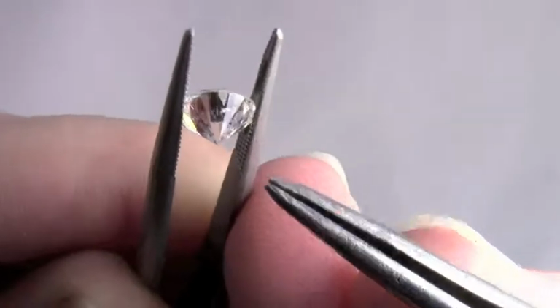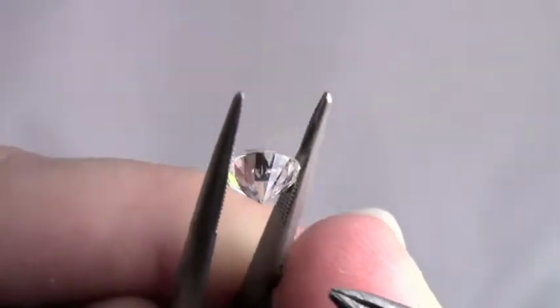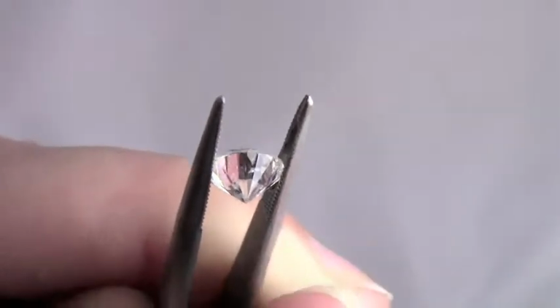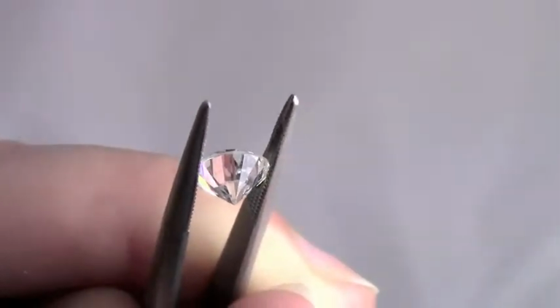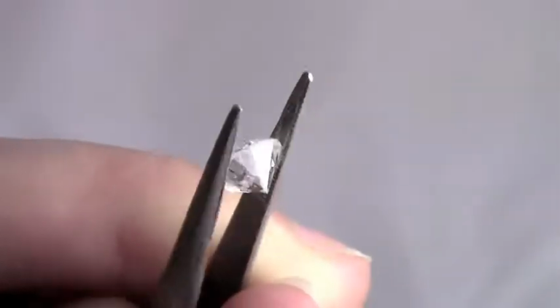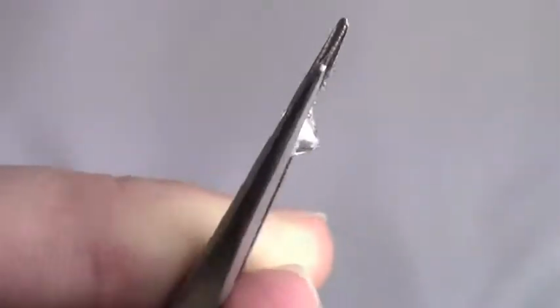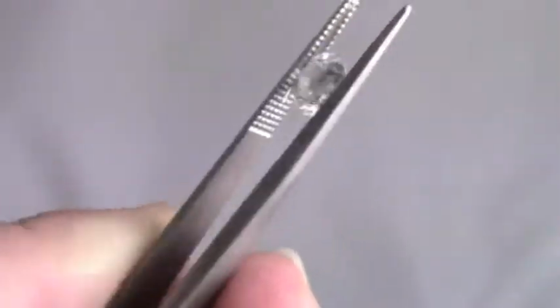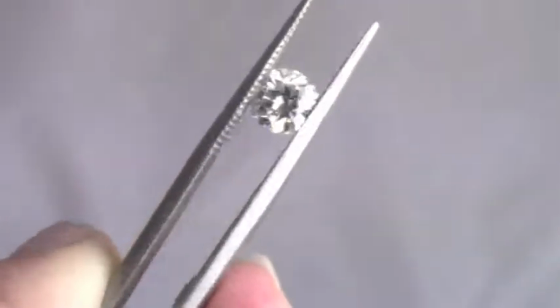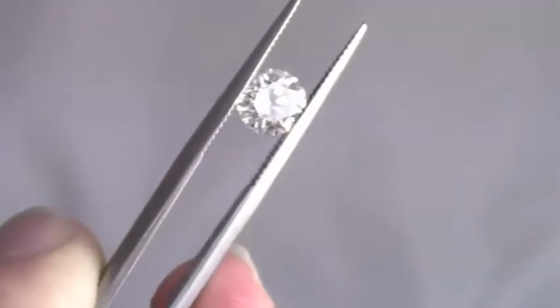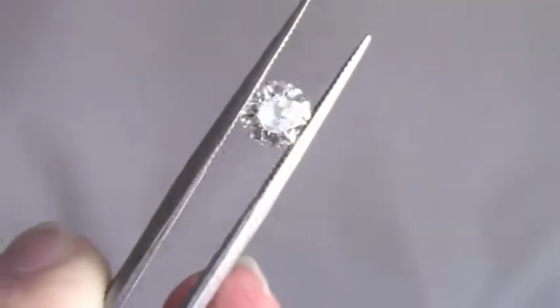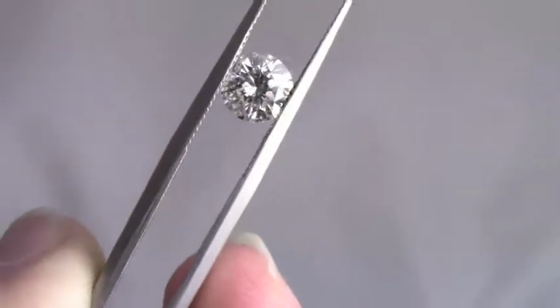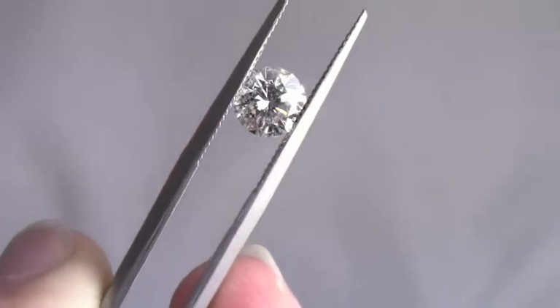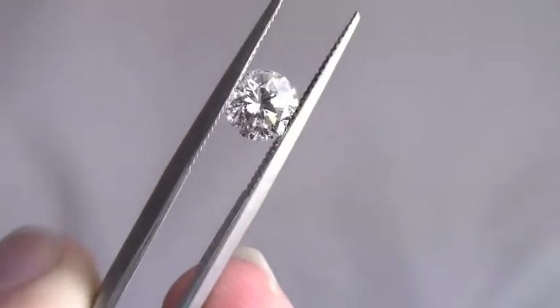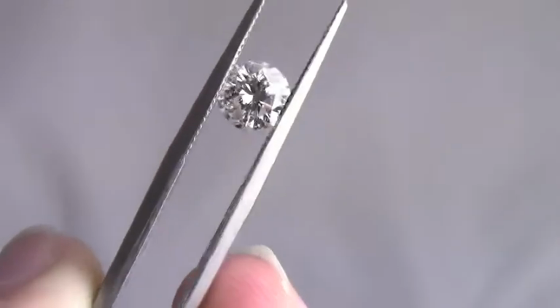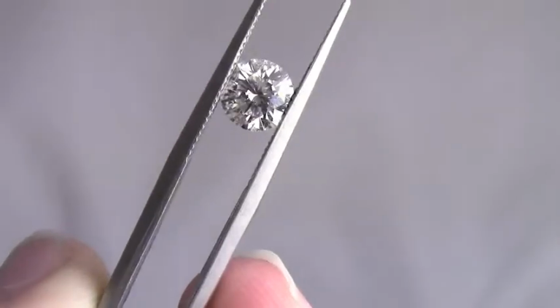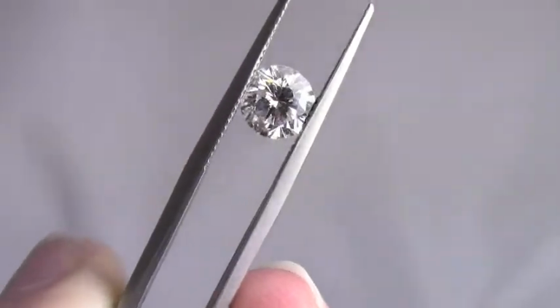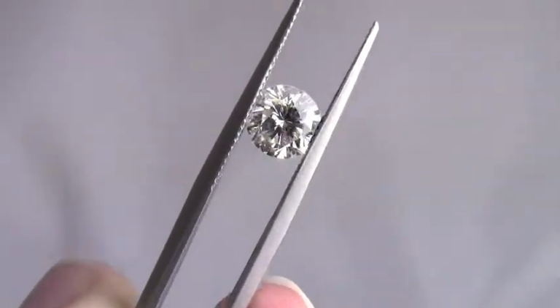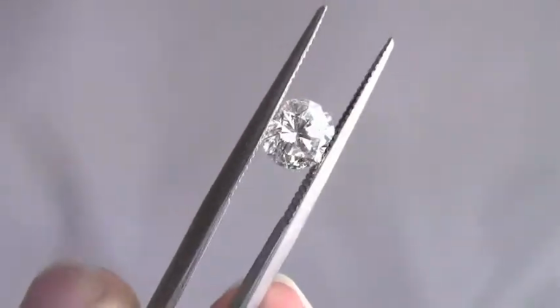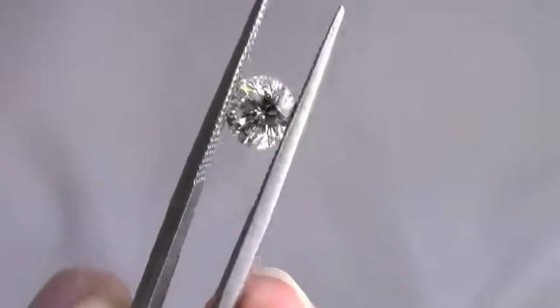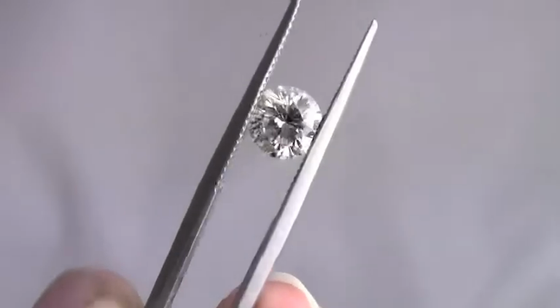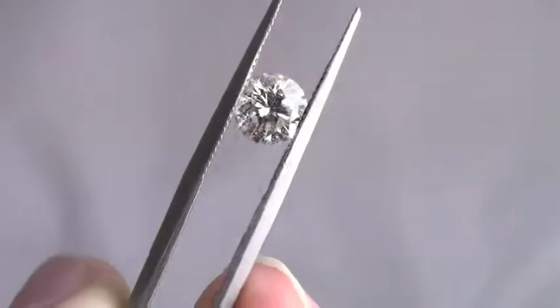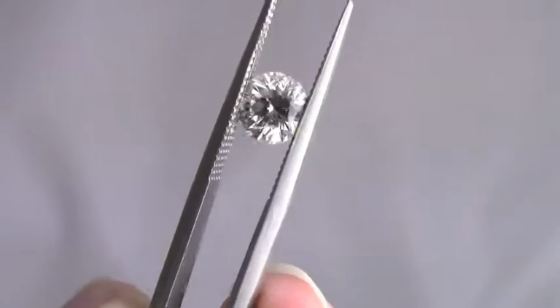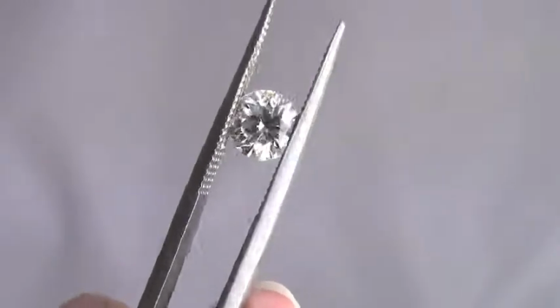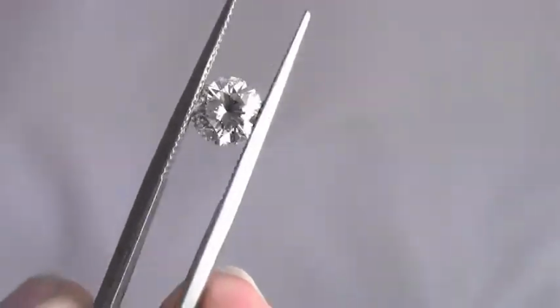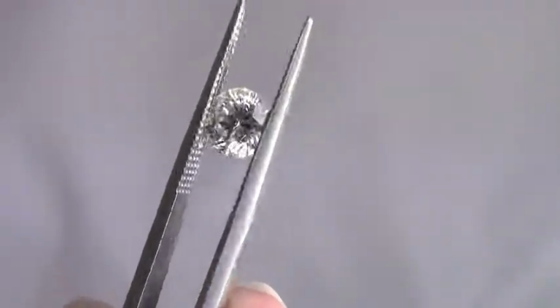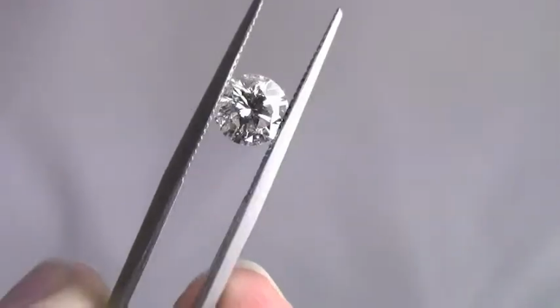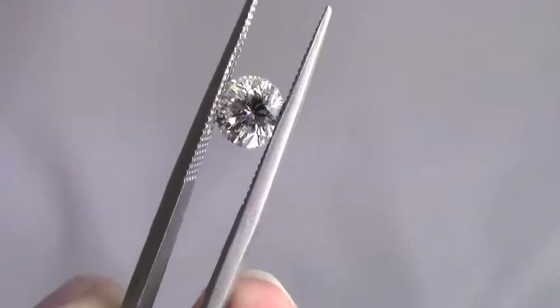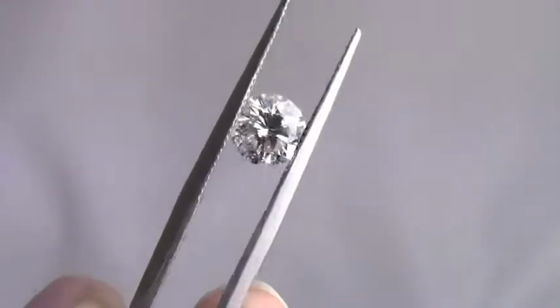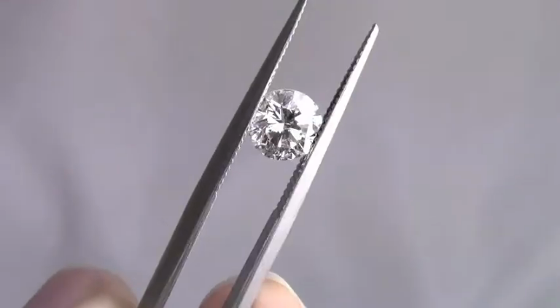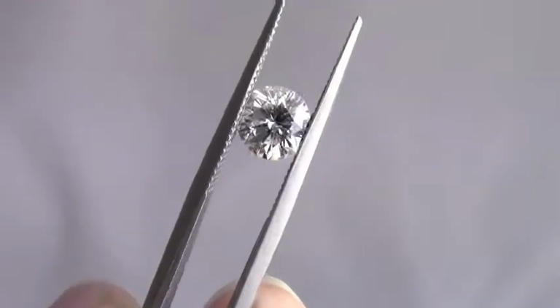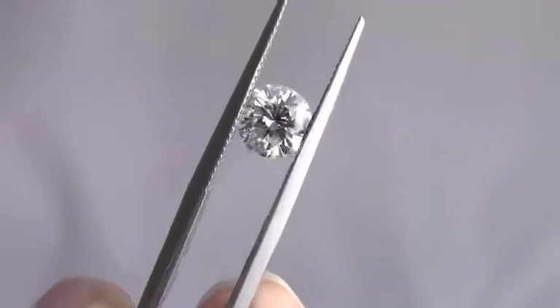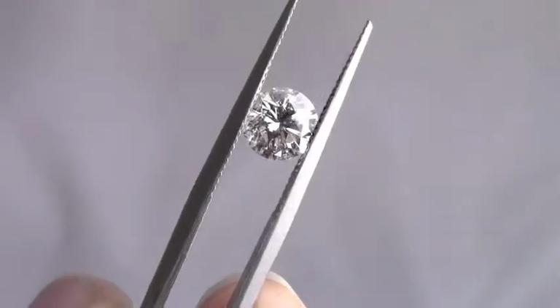But when you turn it over, you can't see it because of all the facets and the way the light plays with the facets of the diamond.